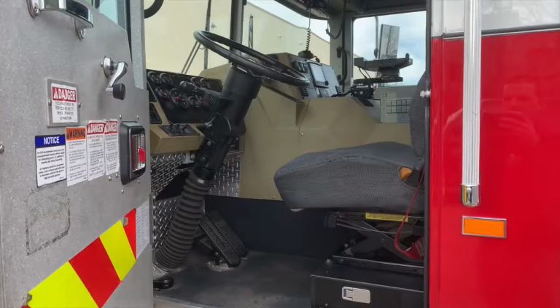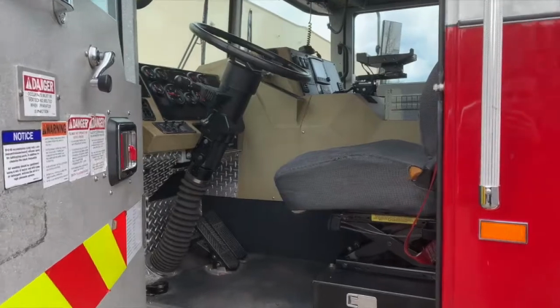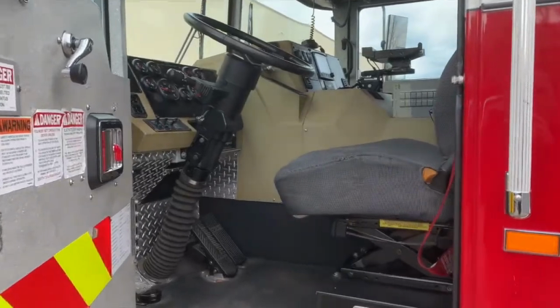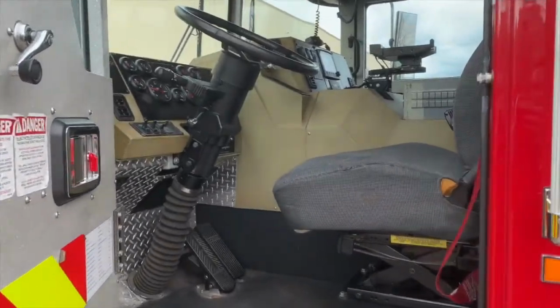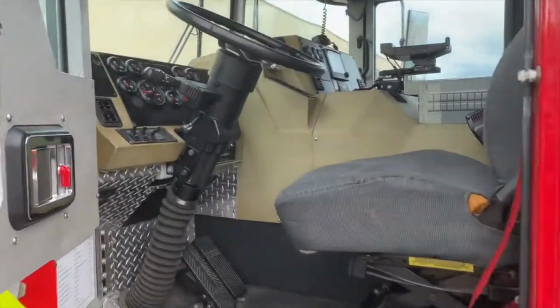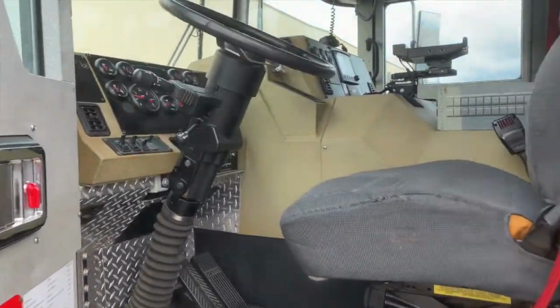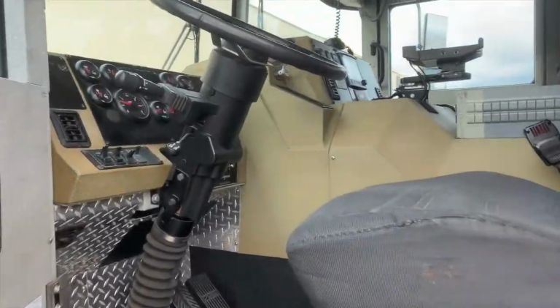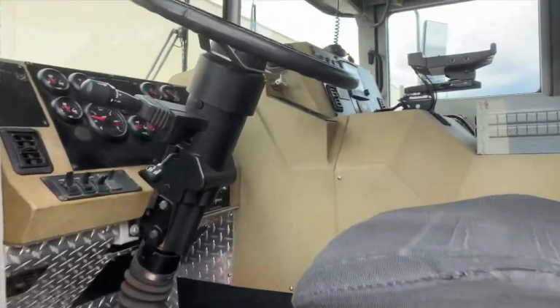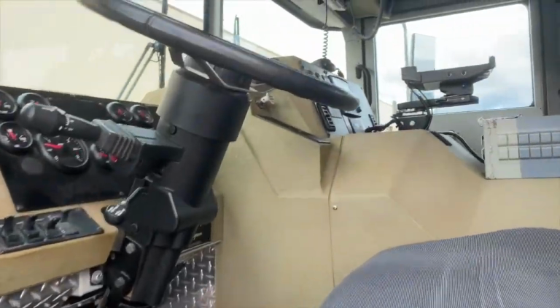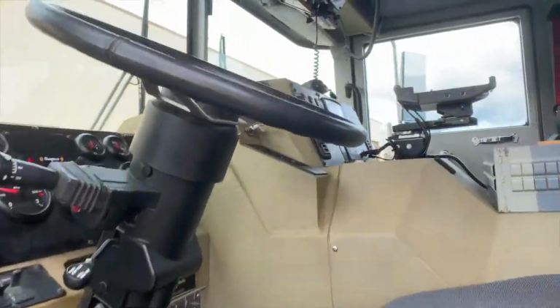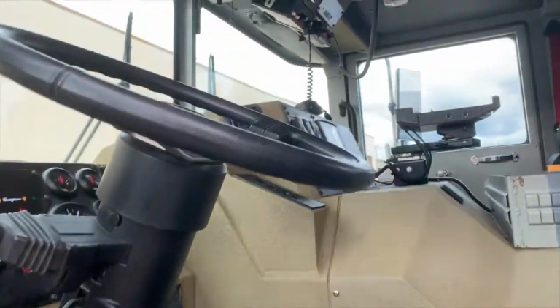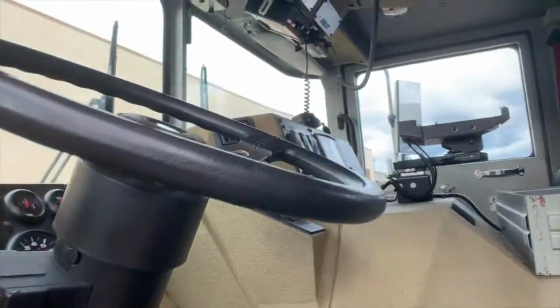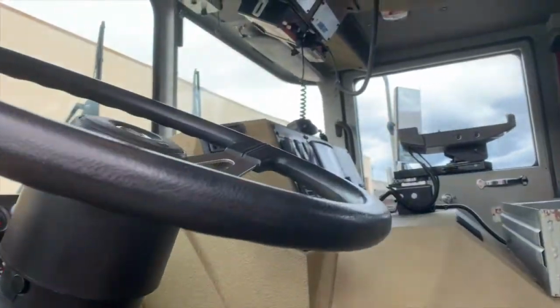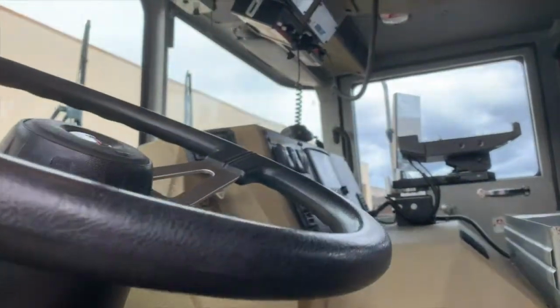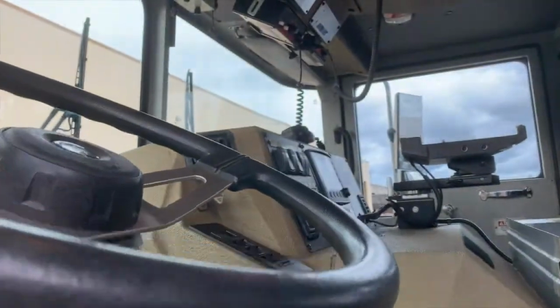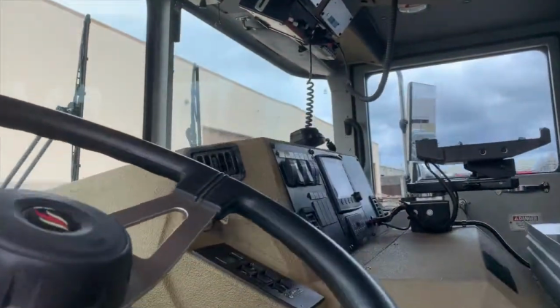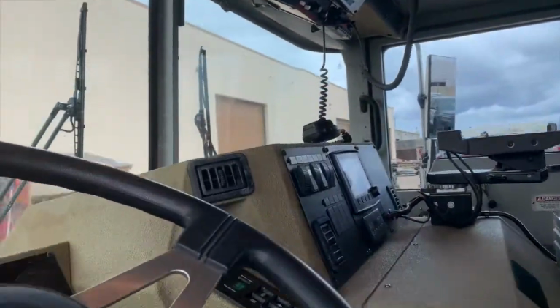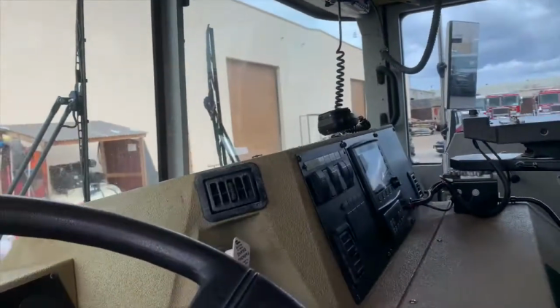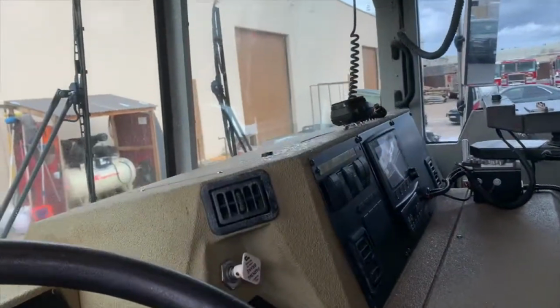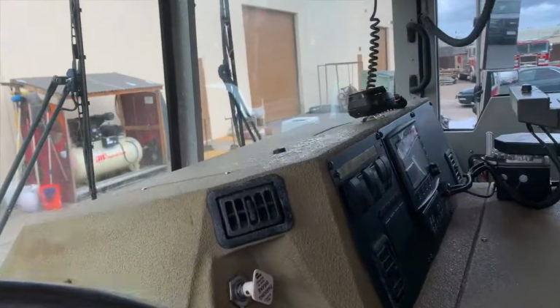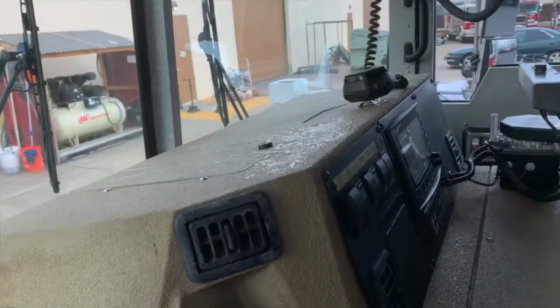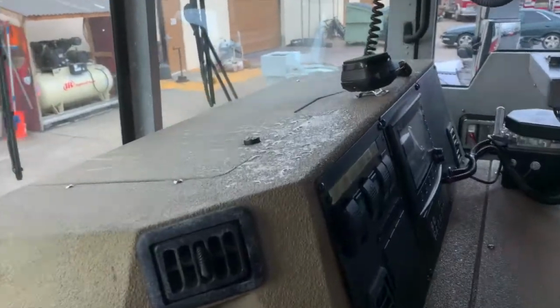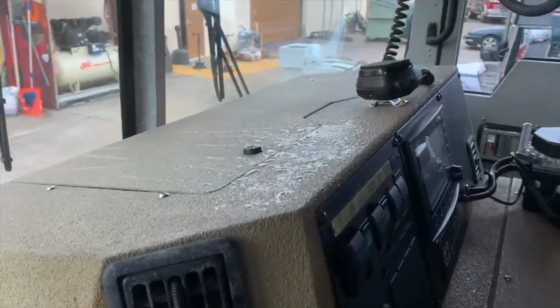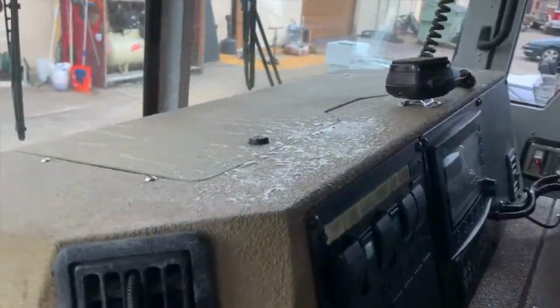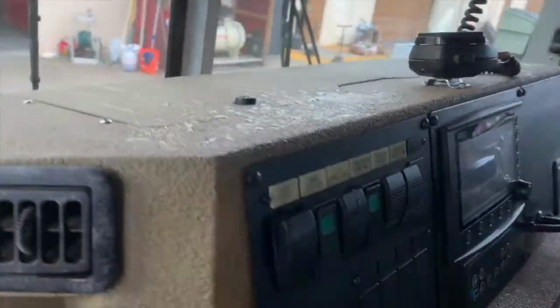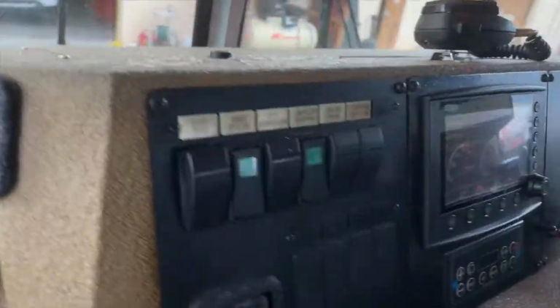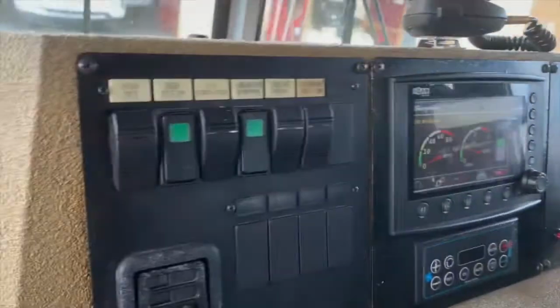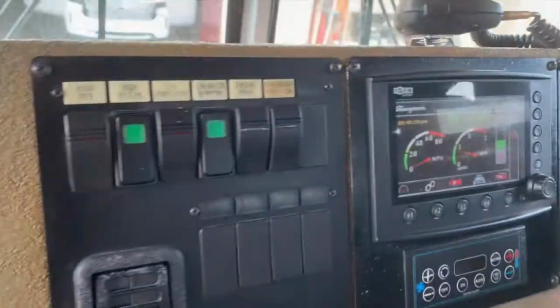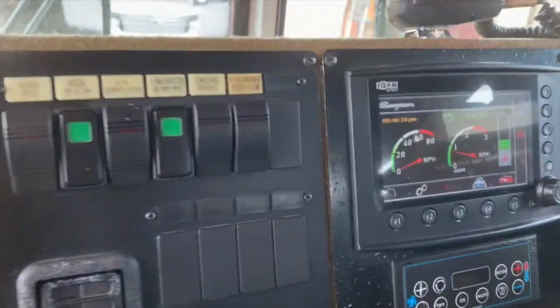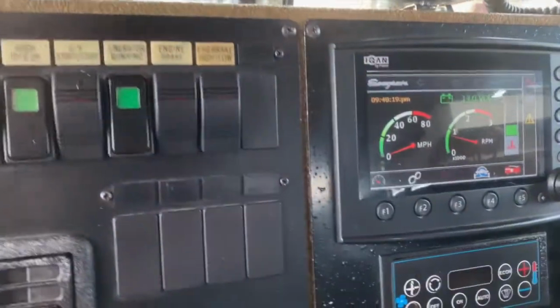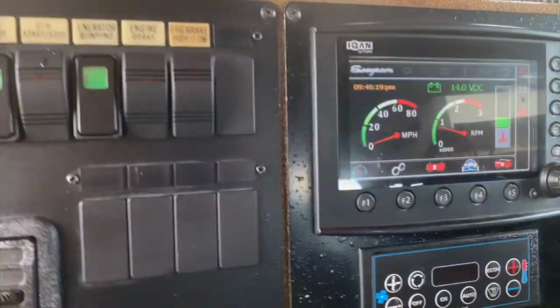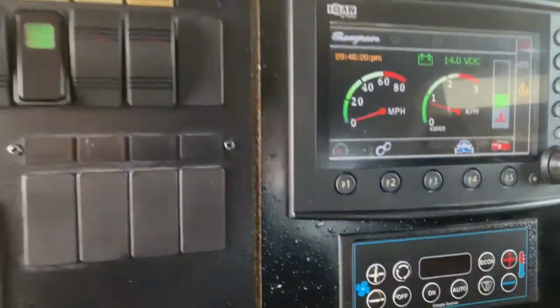Here we have a 2007 Seagrave Quint. As we get into the driver's seat, you will first see the on-board Intellect system from Seagrave.